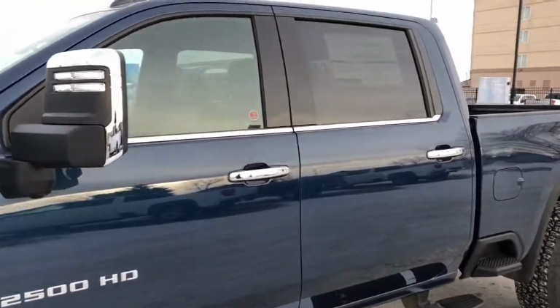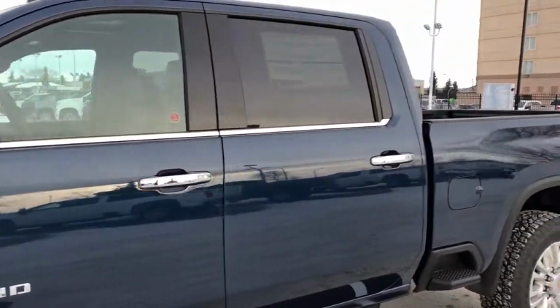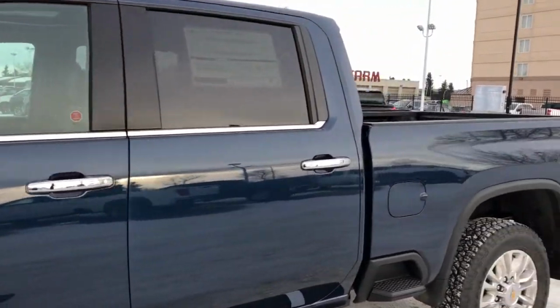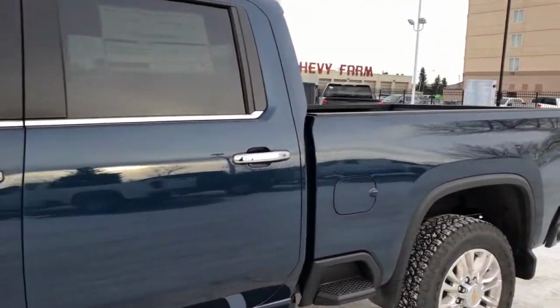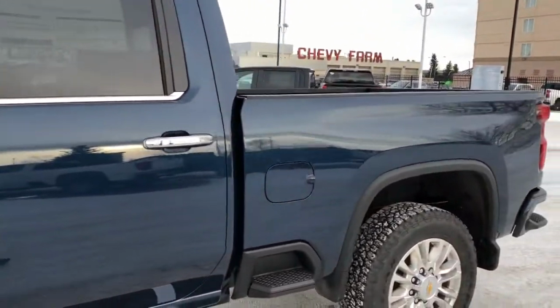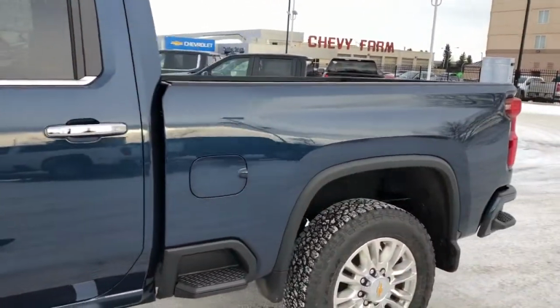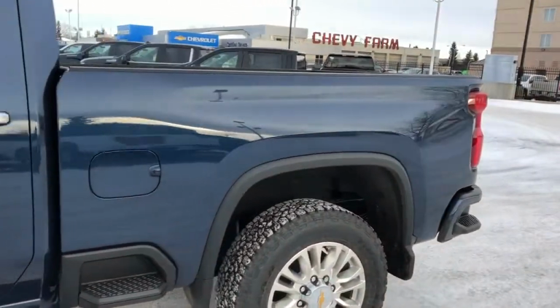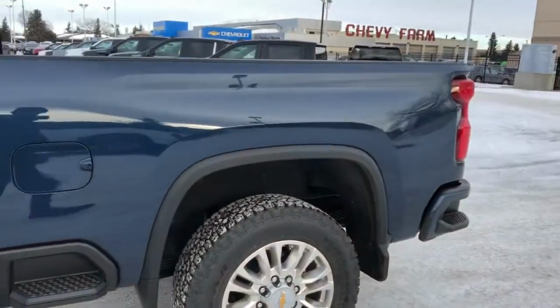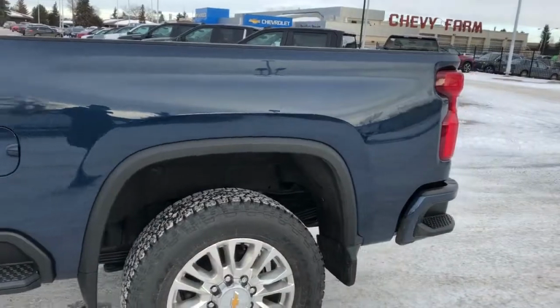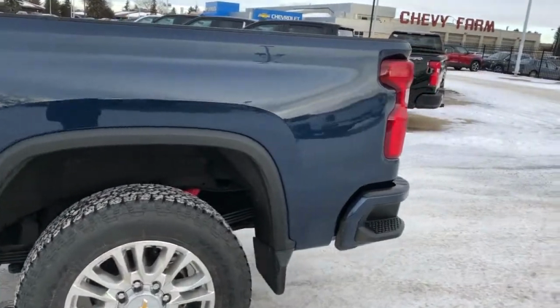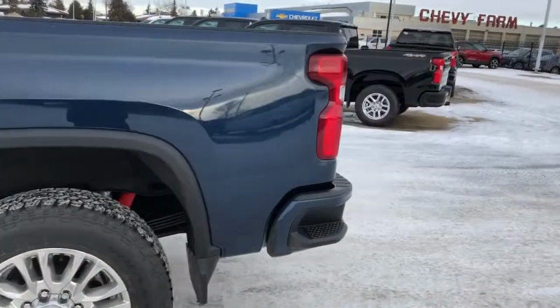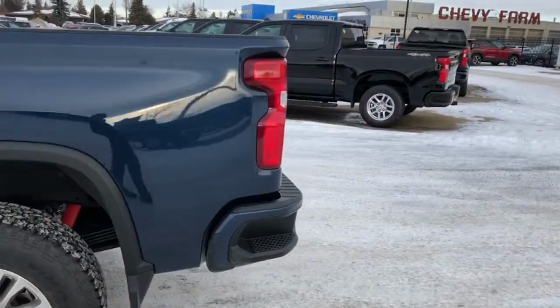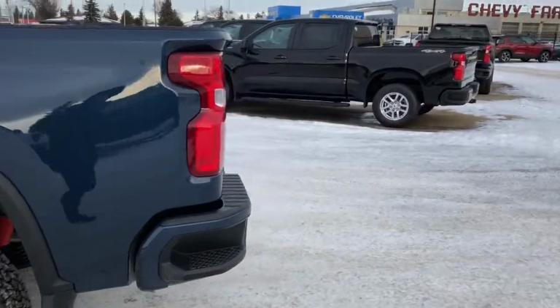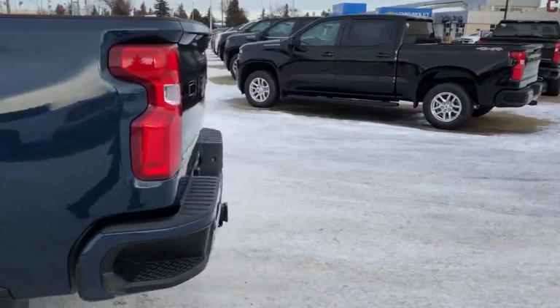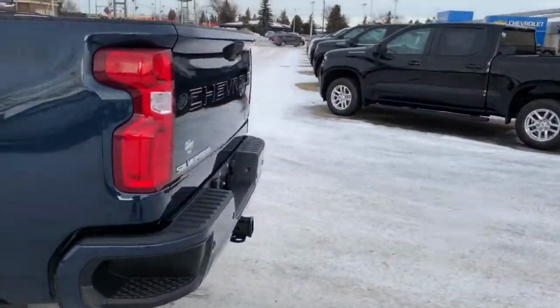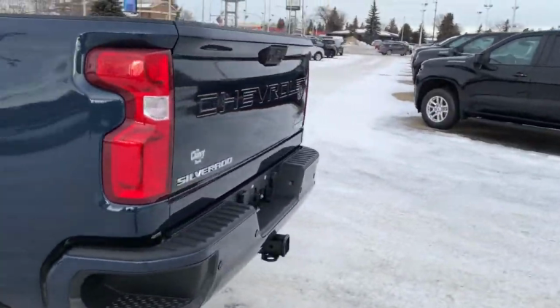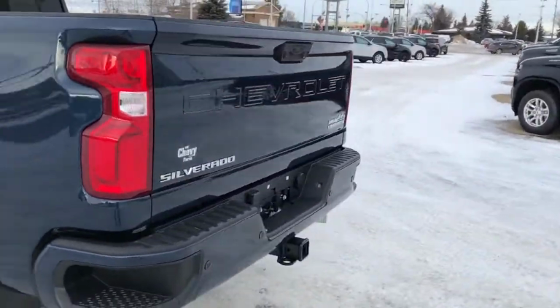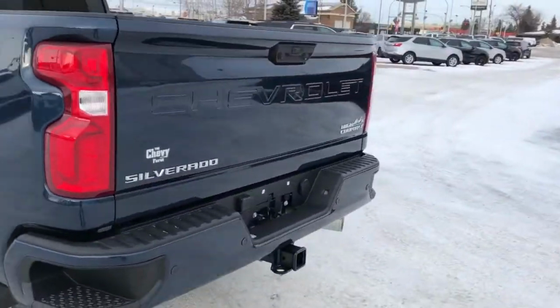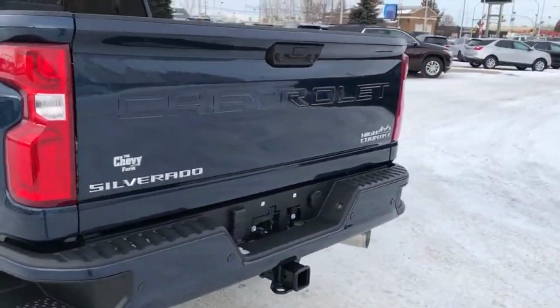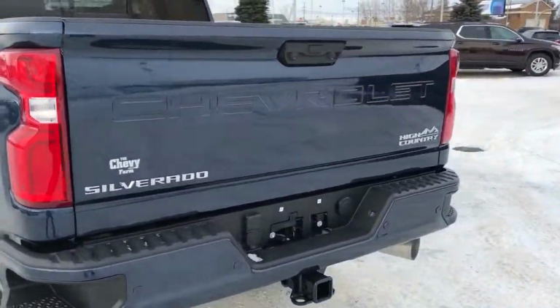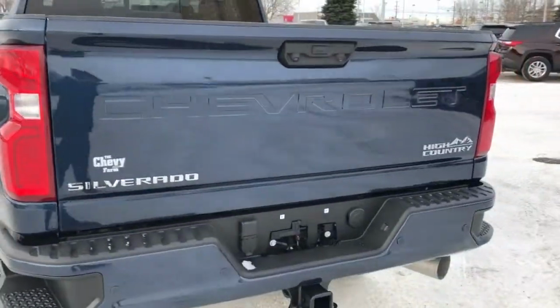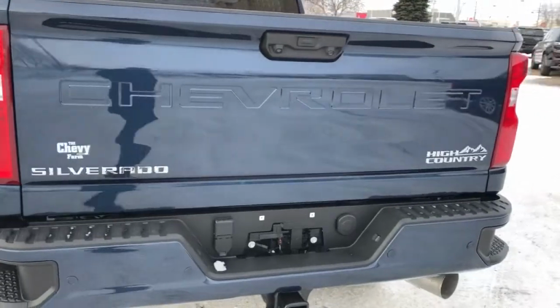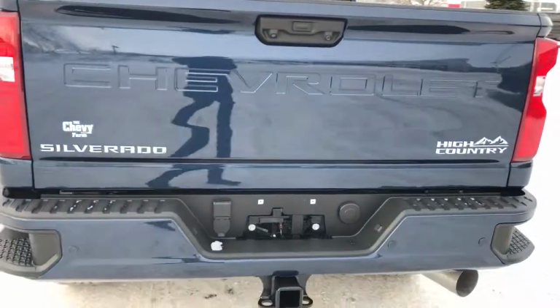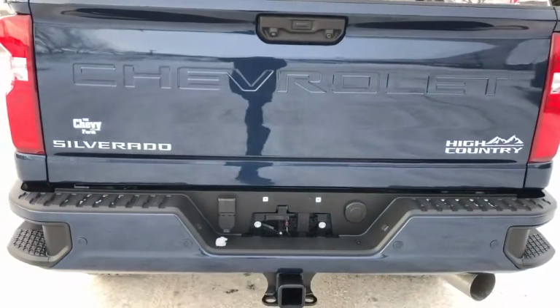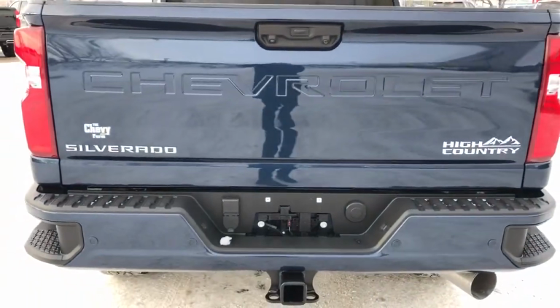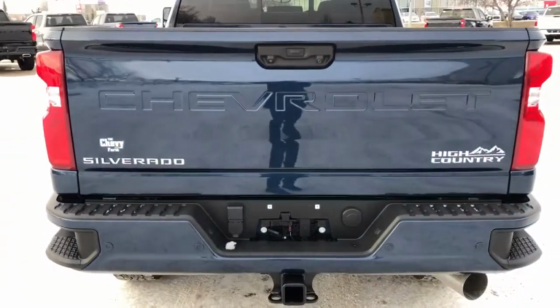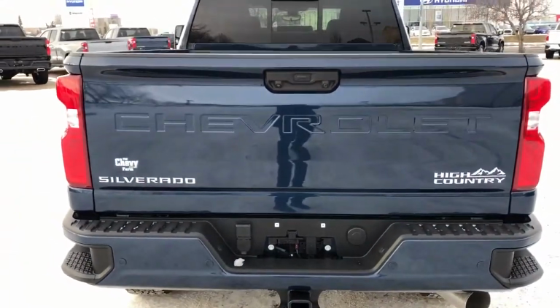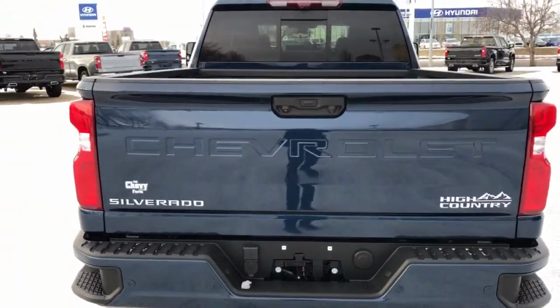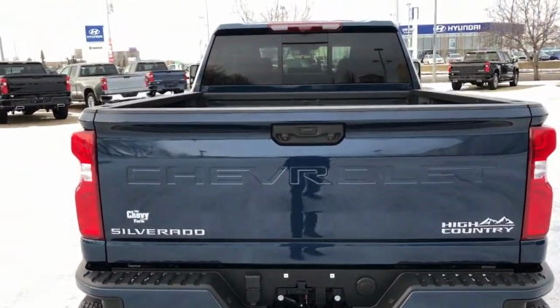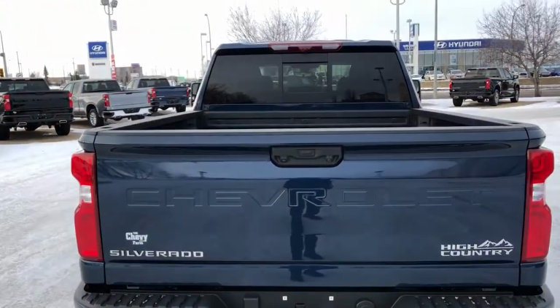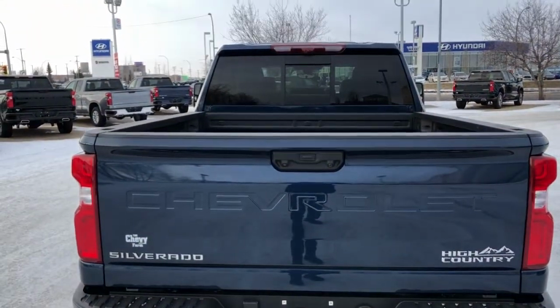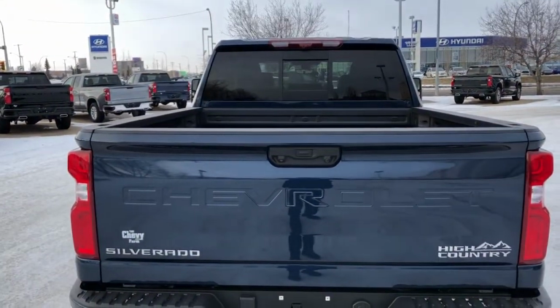We have rear privacy tint, side steps, bumper steps and a paint matched rear bumper. And around in the back we can see our Silverado and High Country badging in chrome, our hitch, Chevrolet recessed in the tailgate, and a full-size truck bed.